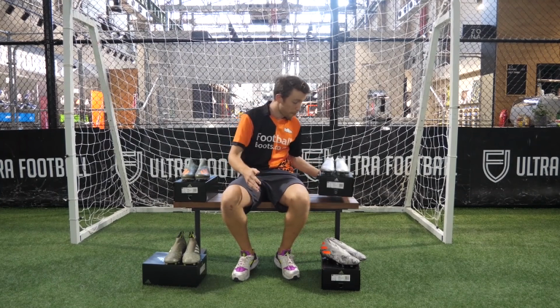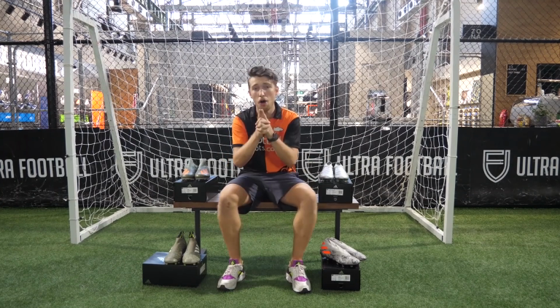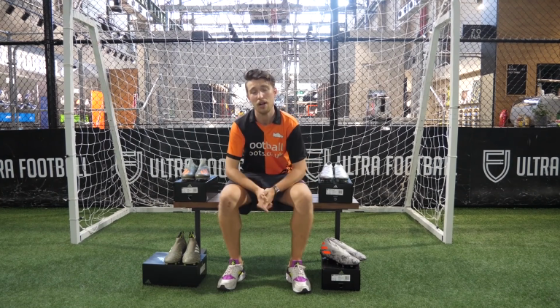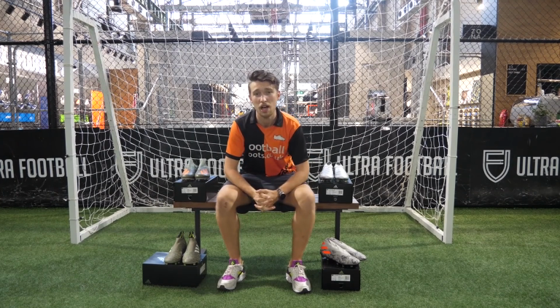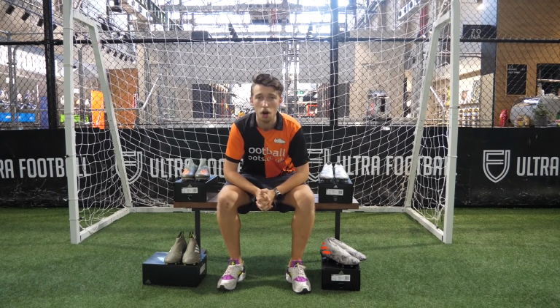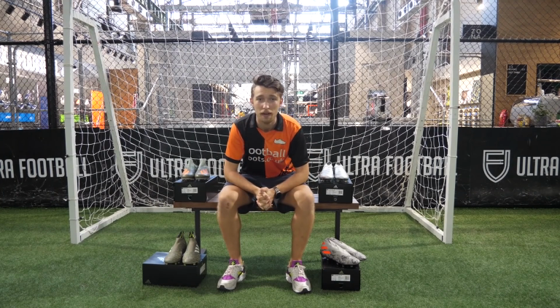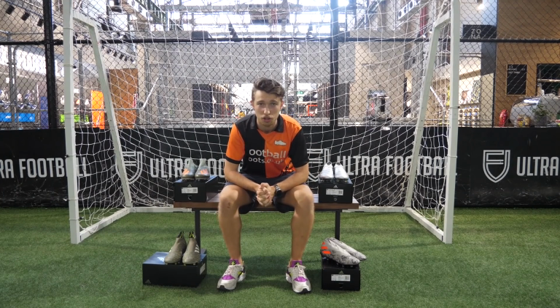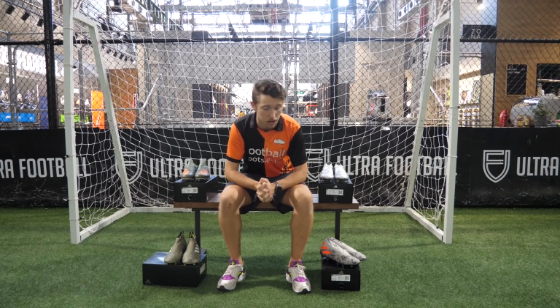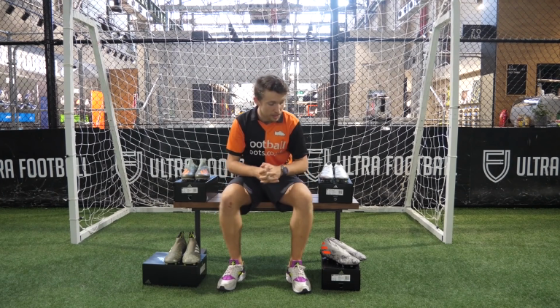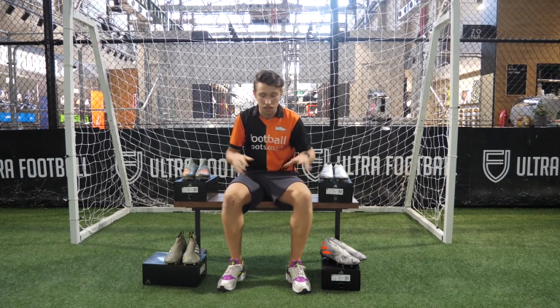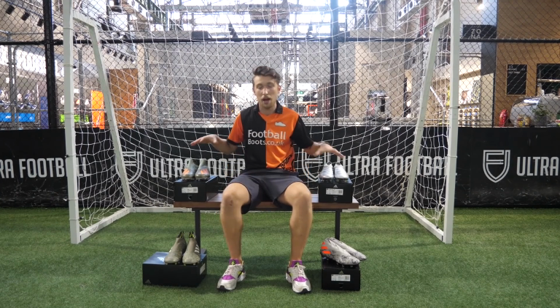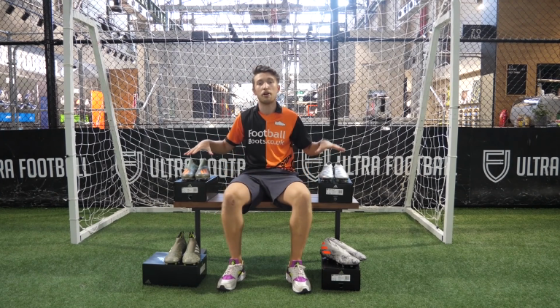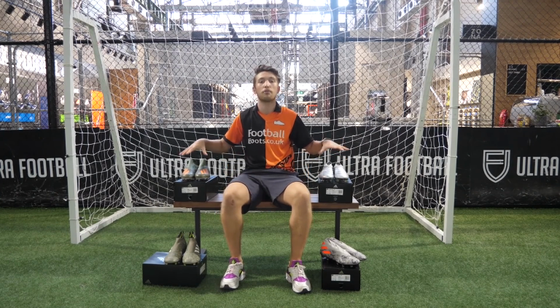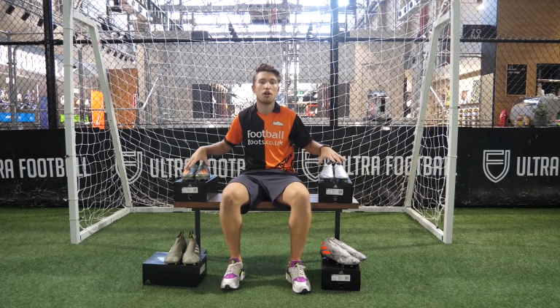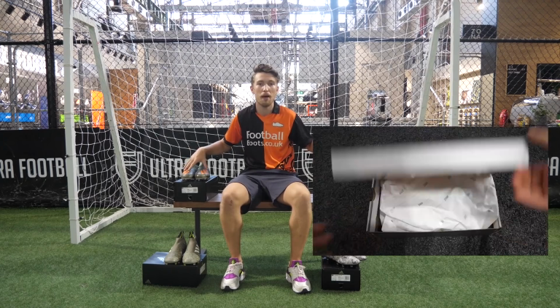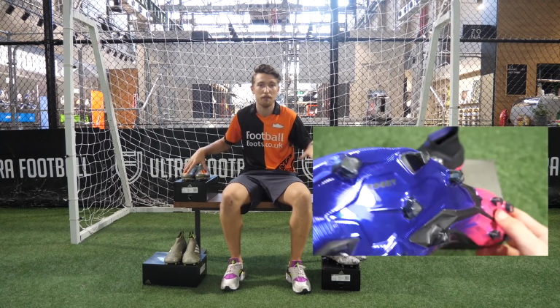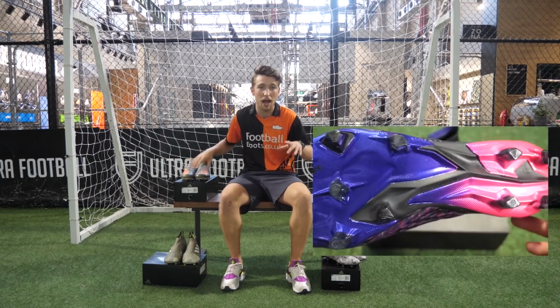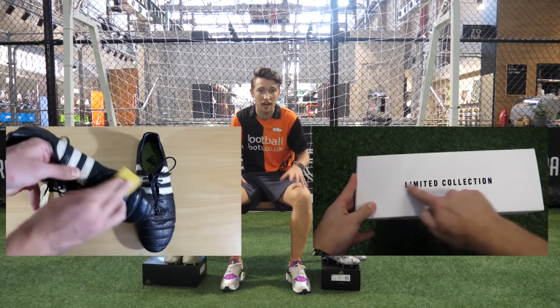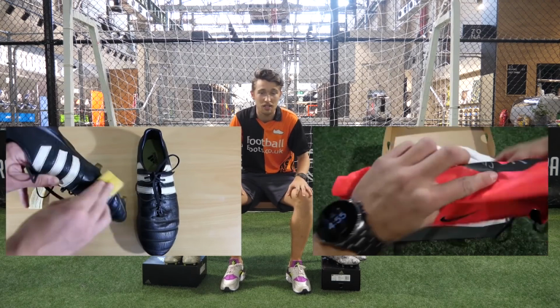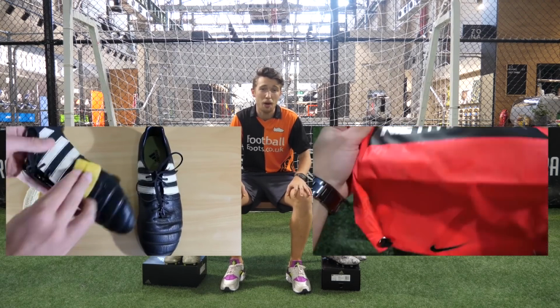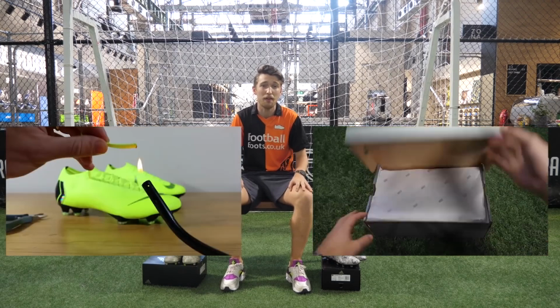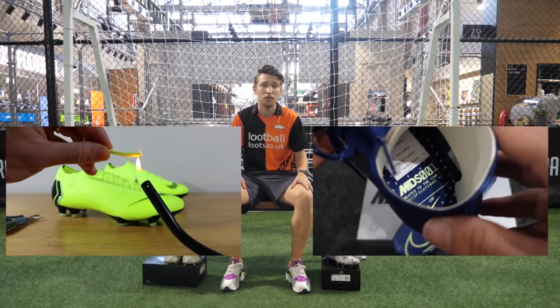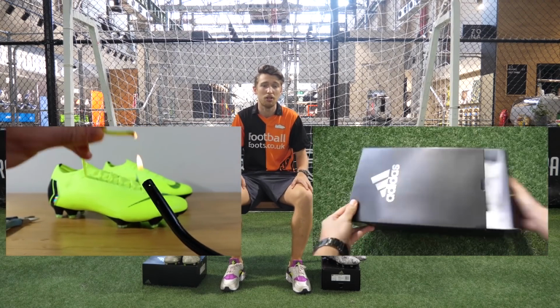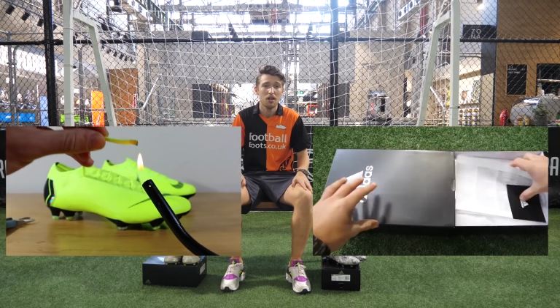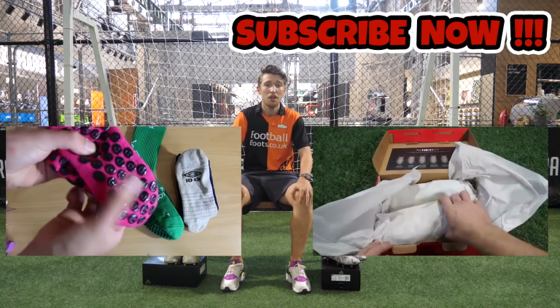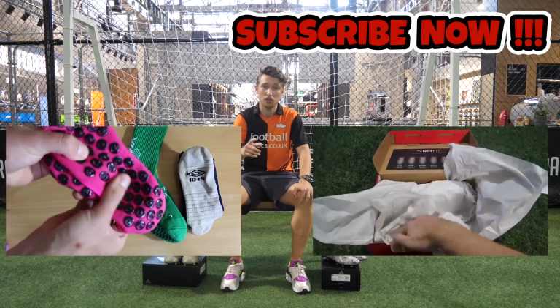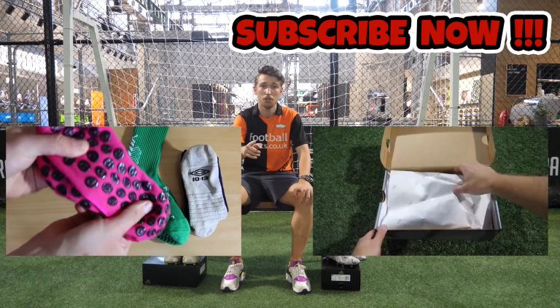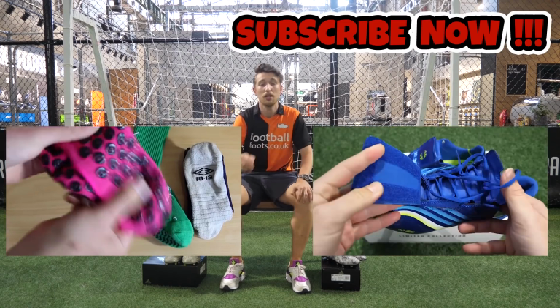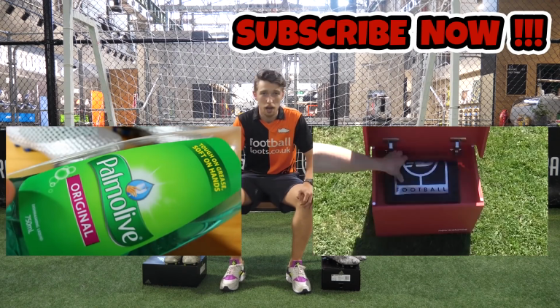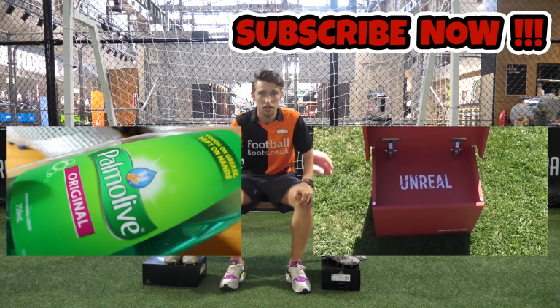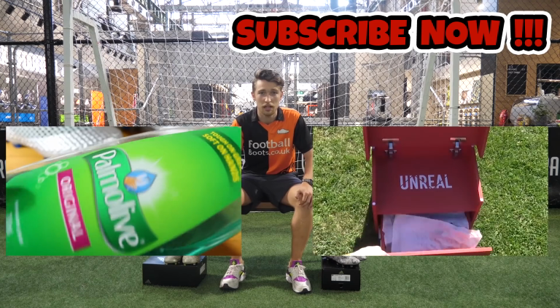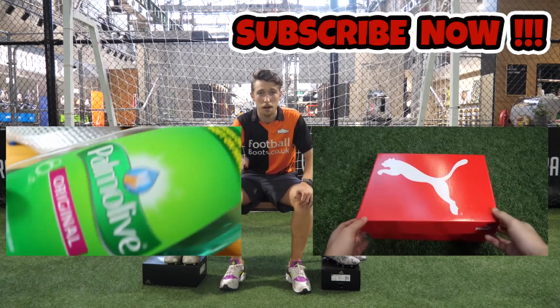I hope you guys at home have enjoyed seeing the brand new Encryption Code pack from Adidas. Thanks for watching and we'll see you next time.